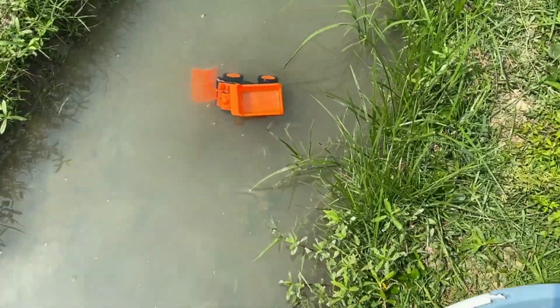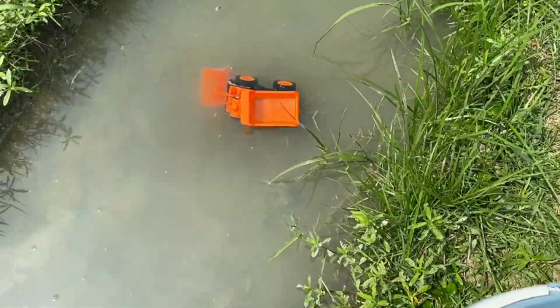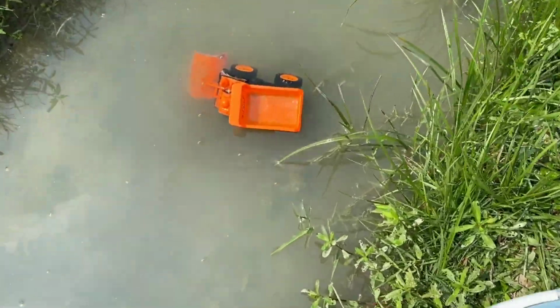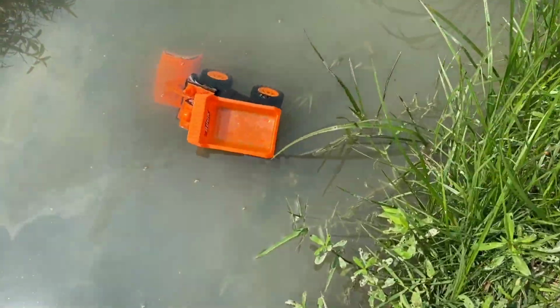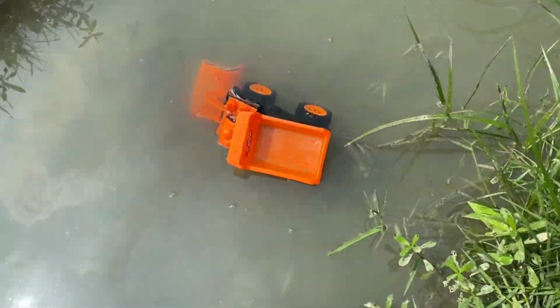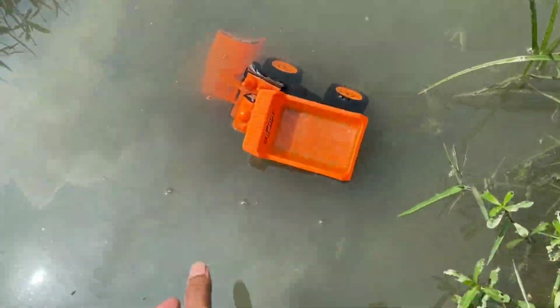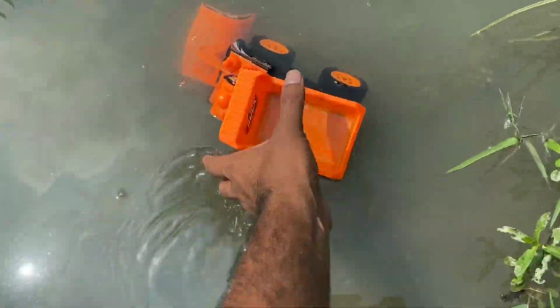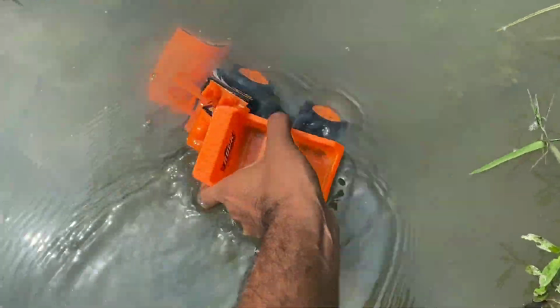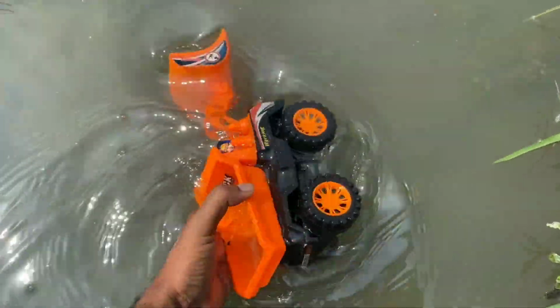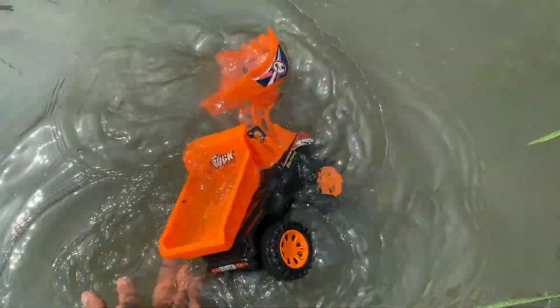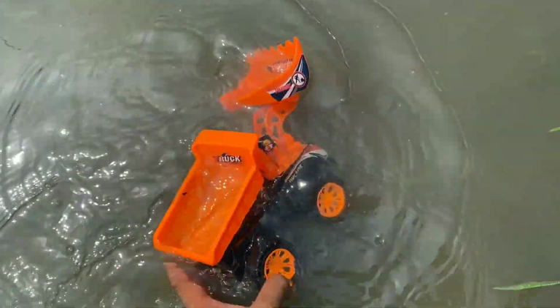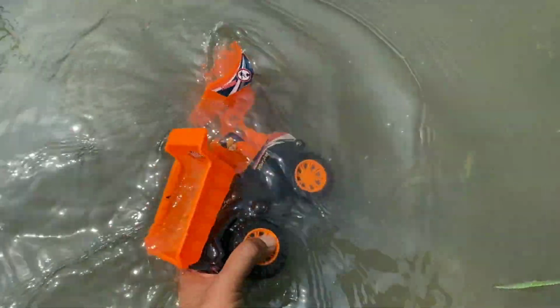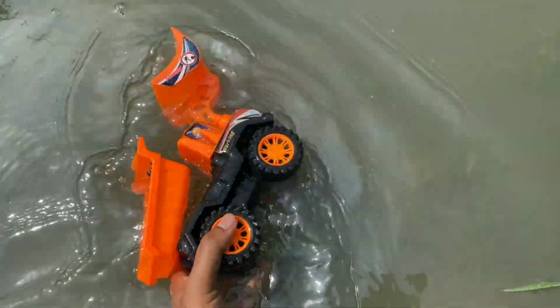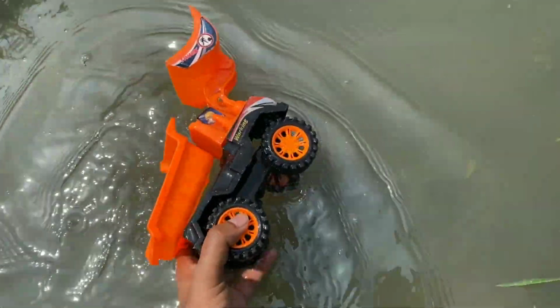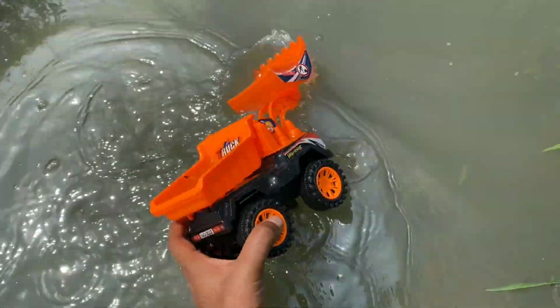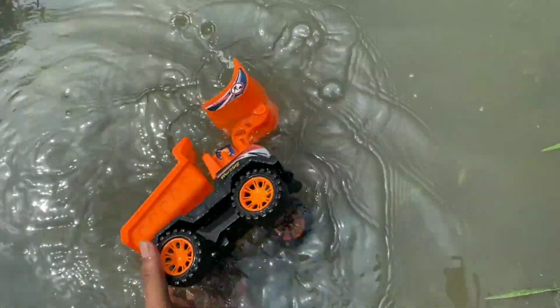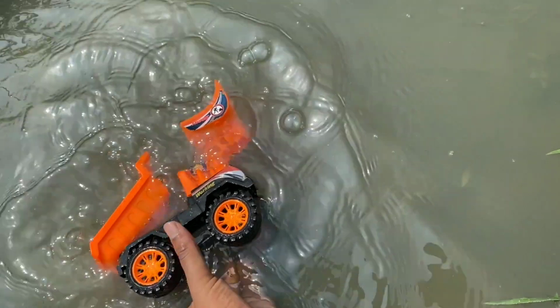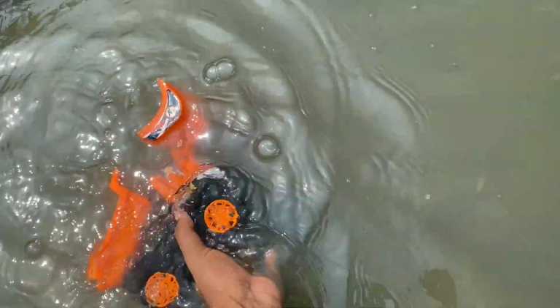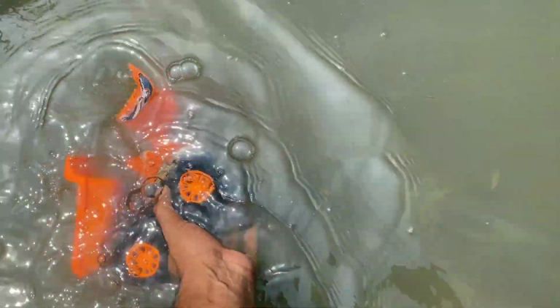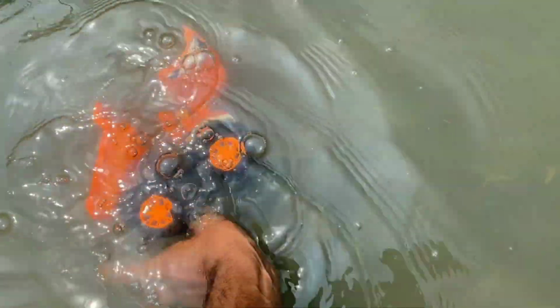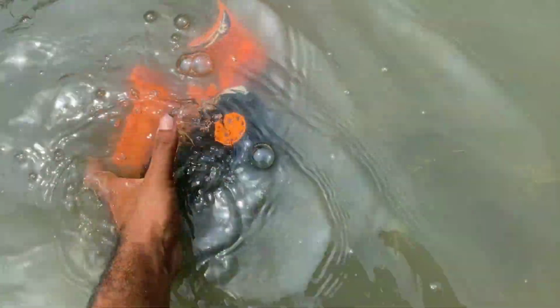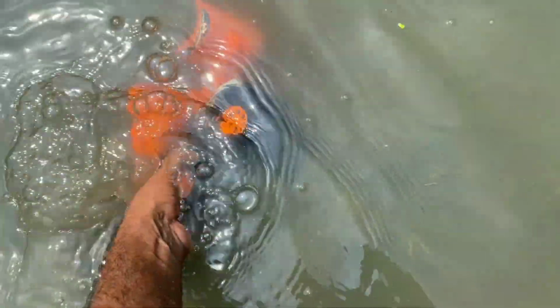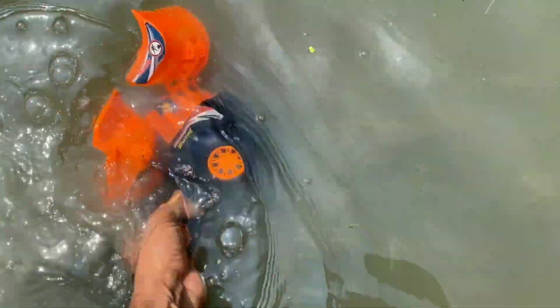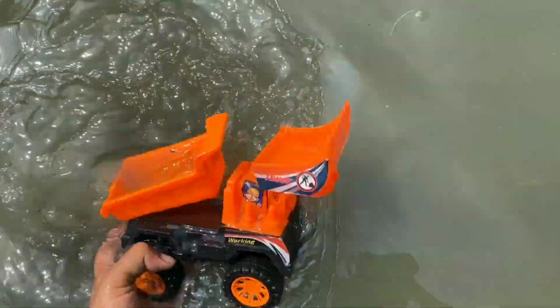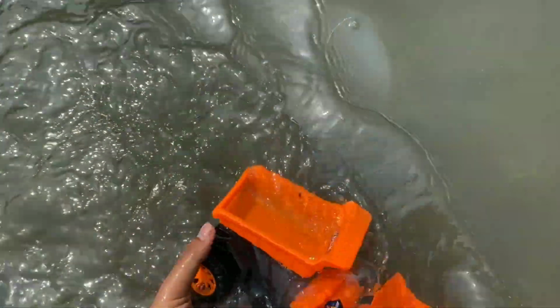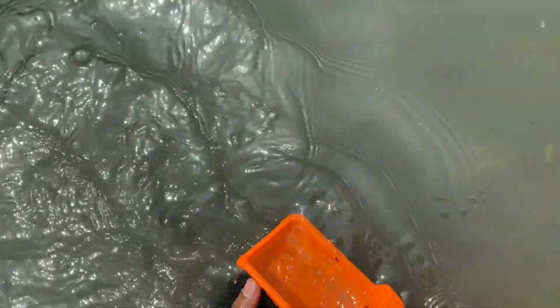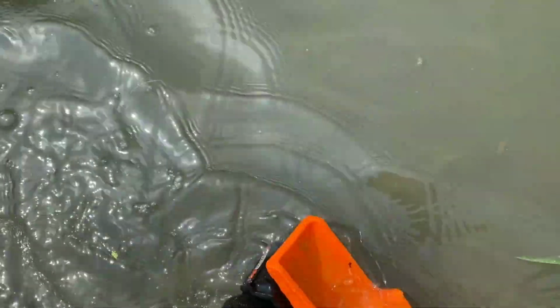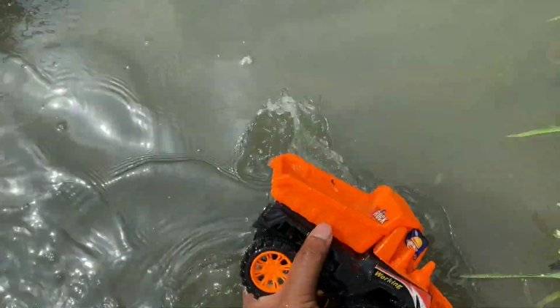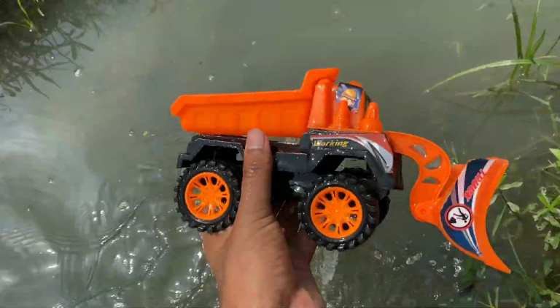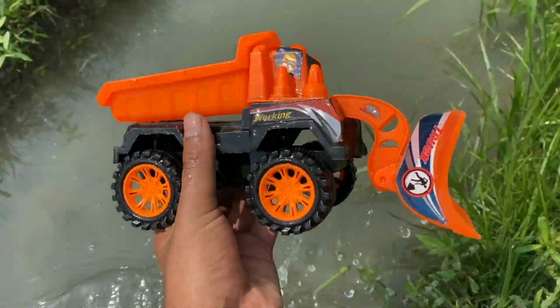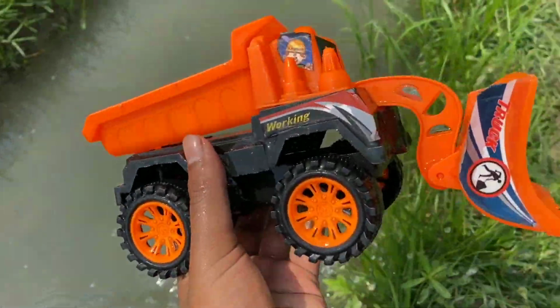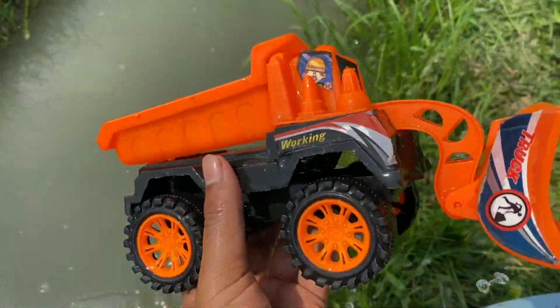Guys, I'm going to show you a construction vehicle — a construction bulldozer. Jumbo Sizer, a bulldozer.